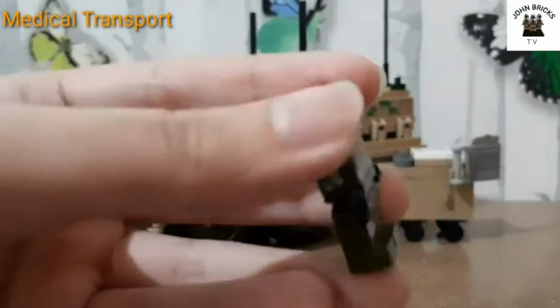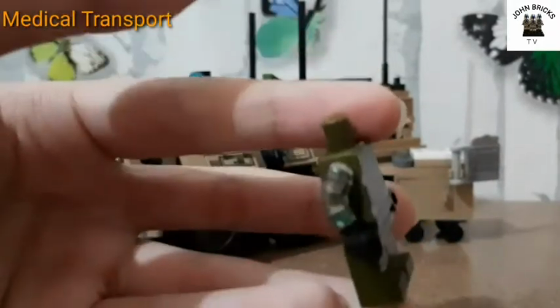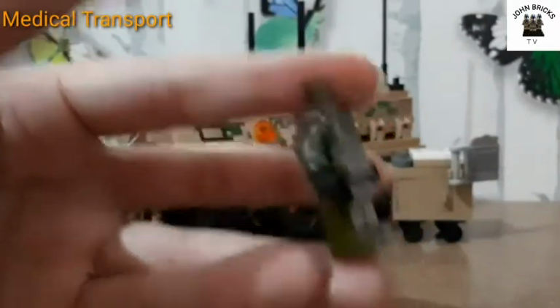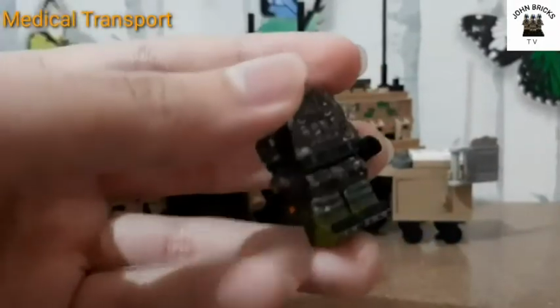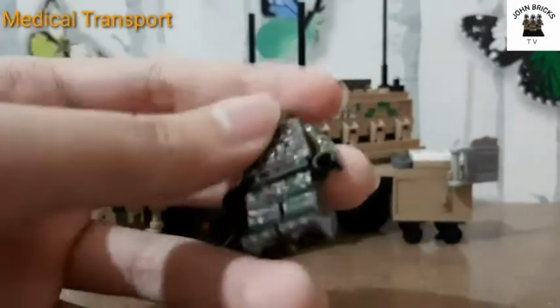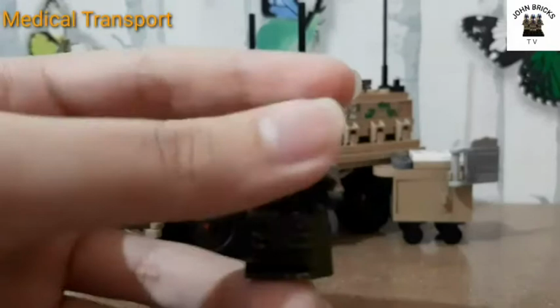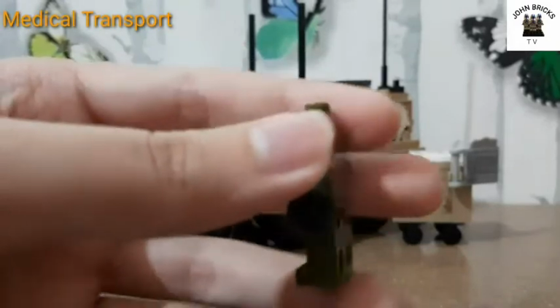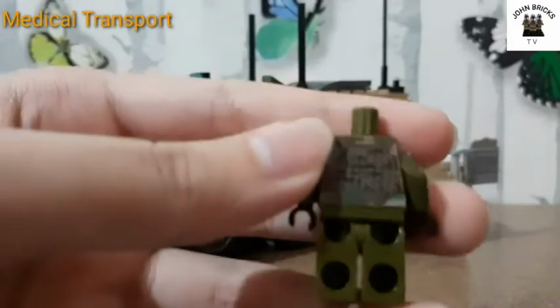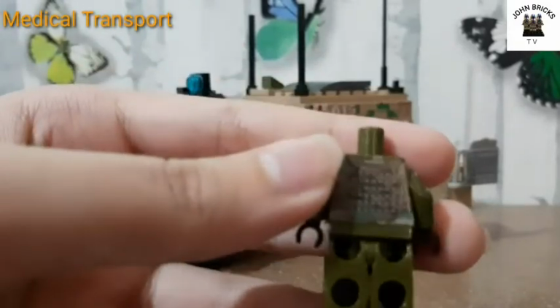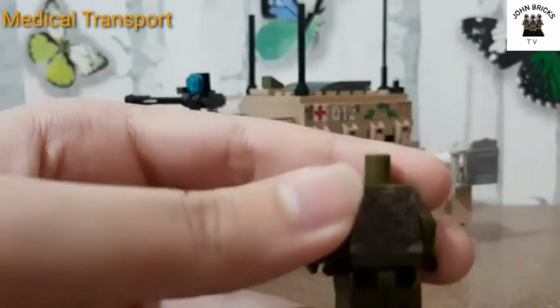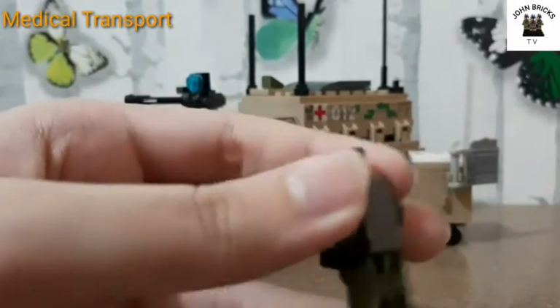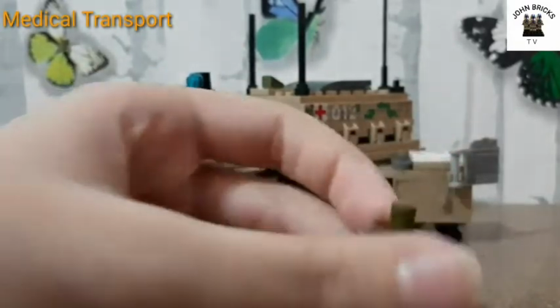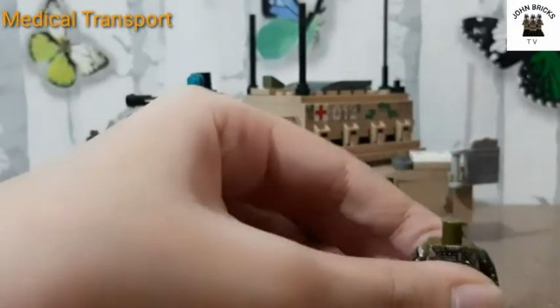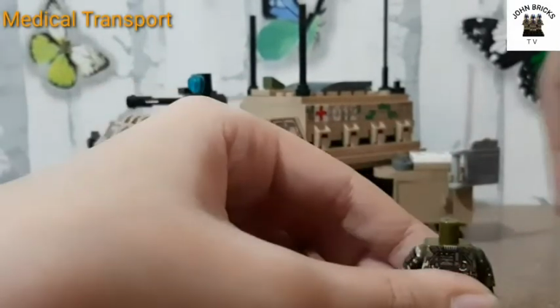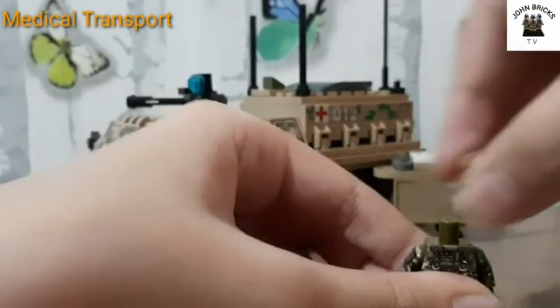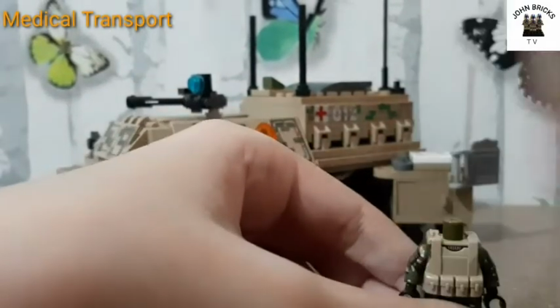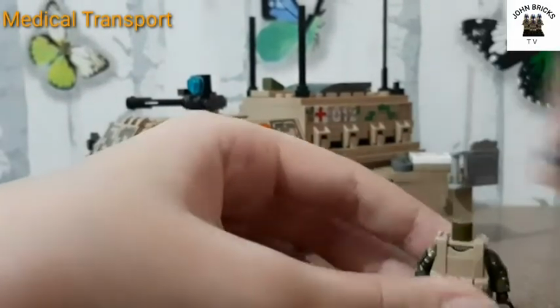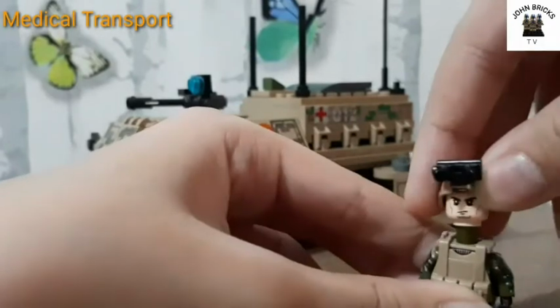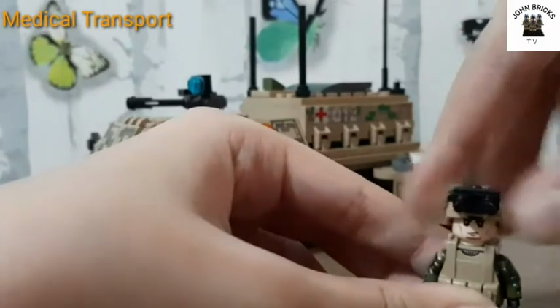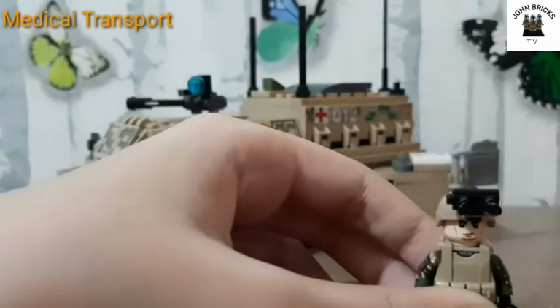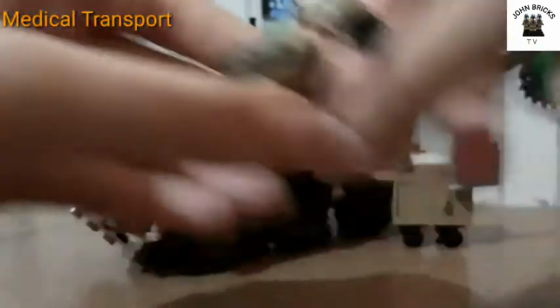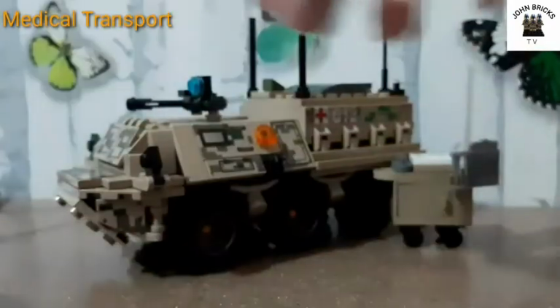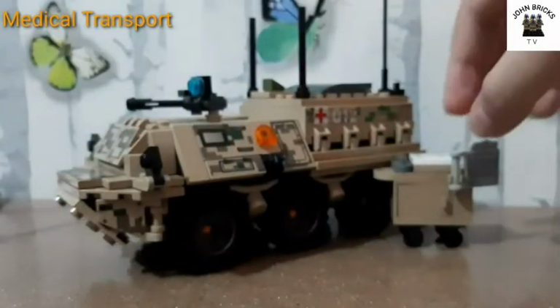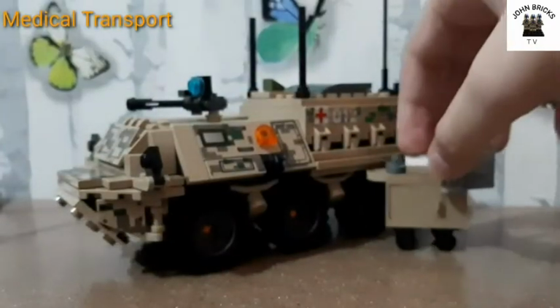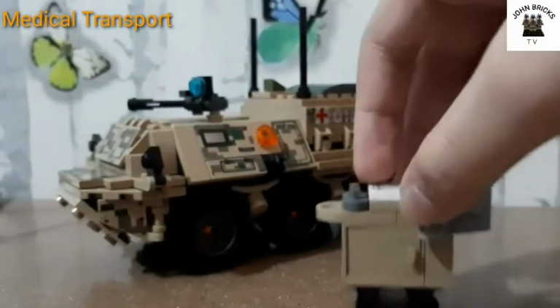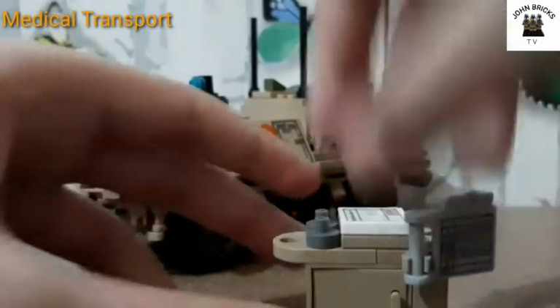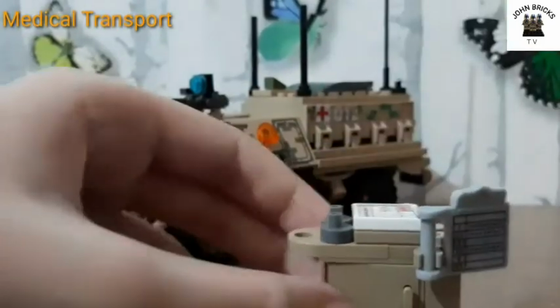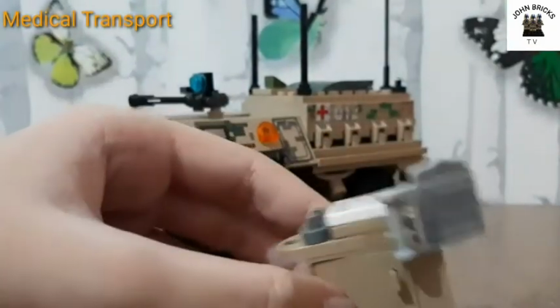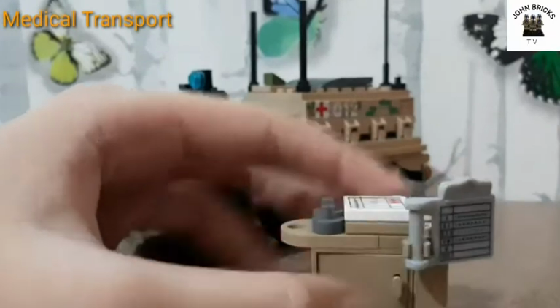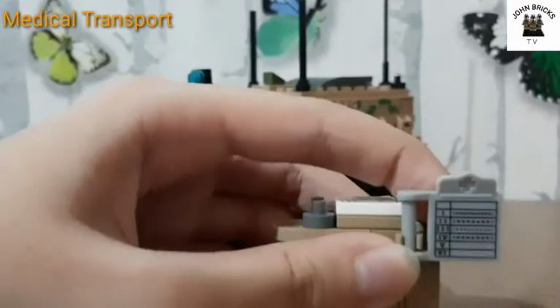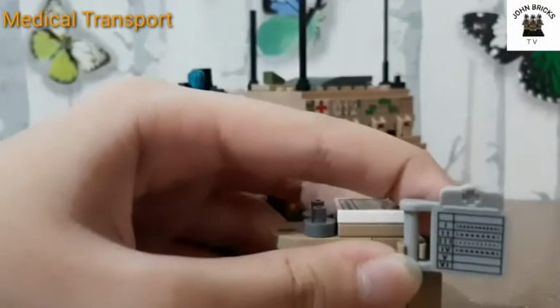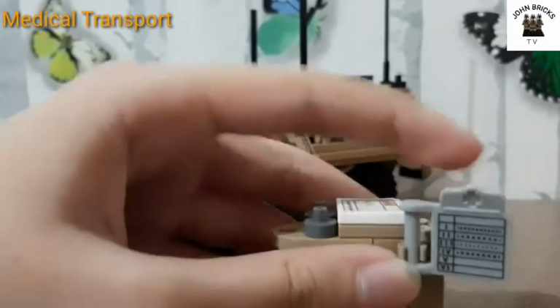This minifigure has arm printing and leg printing. Here's what it looks like at the back. Those are the two minifigures of this set. Now let's take a look at this medical cart — it has a guide clipped on the side.